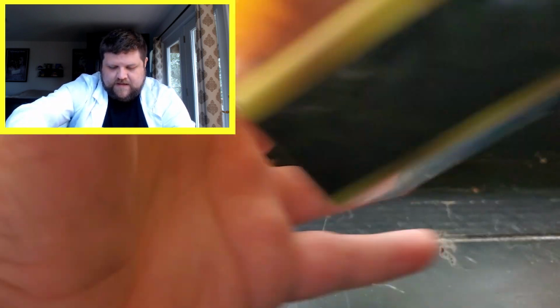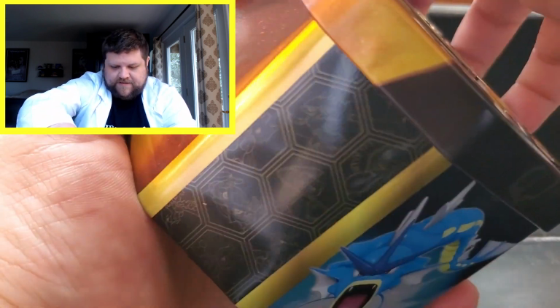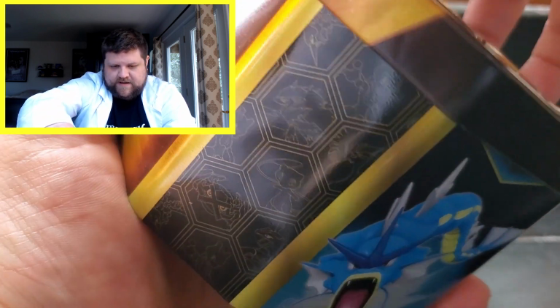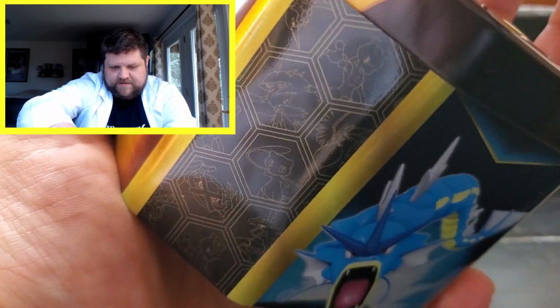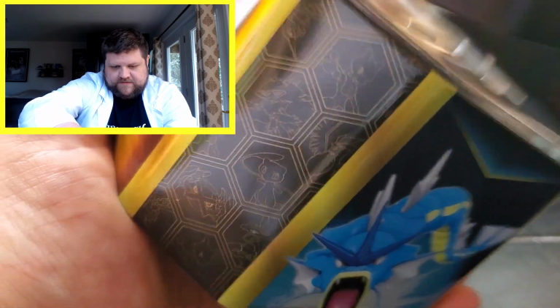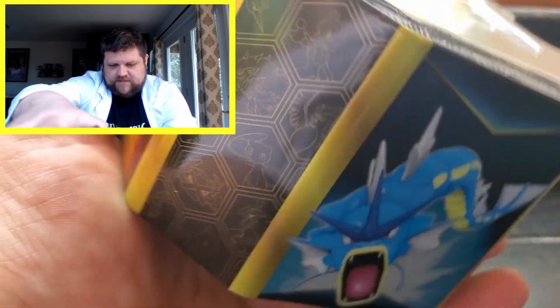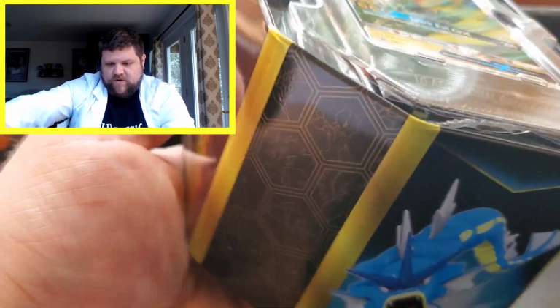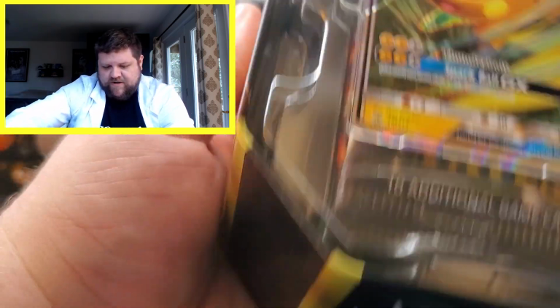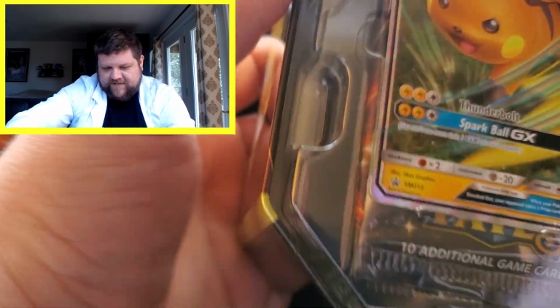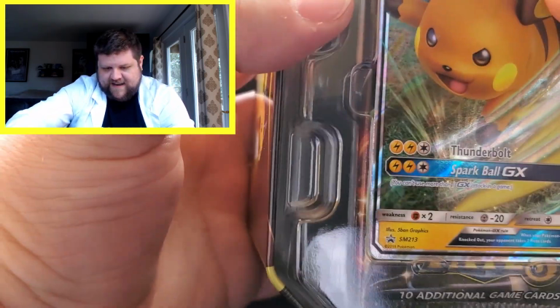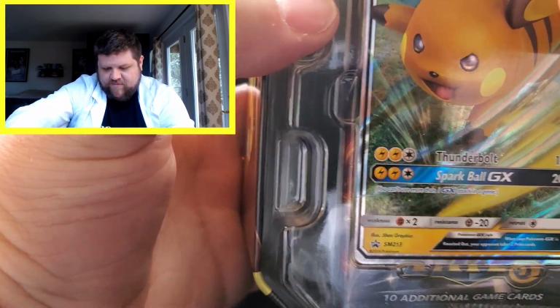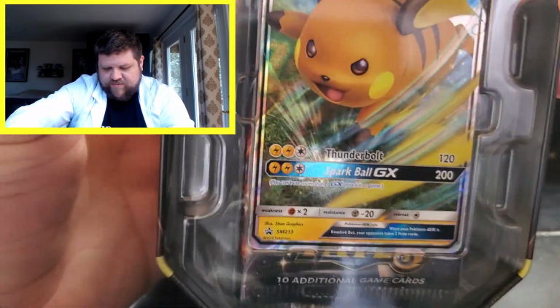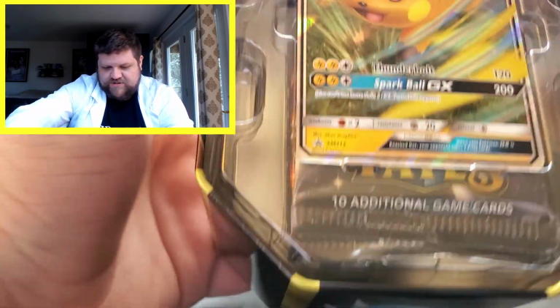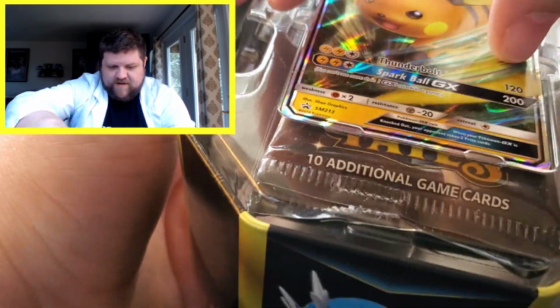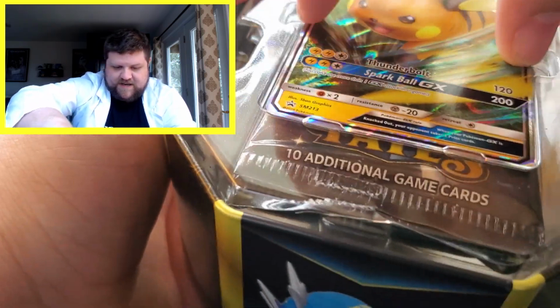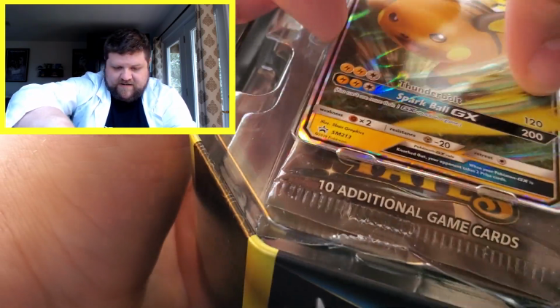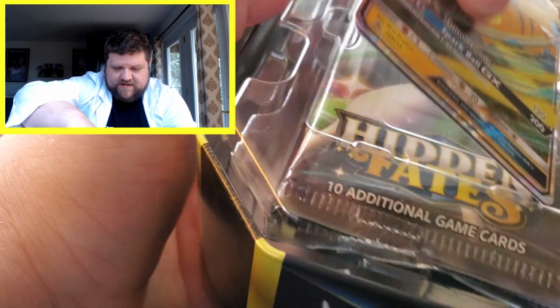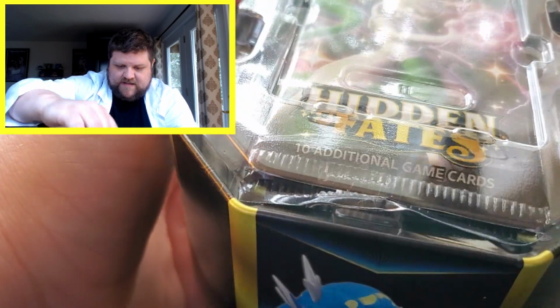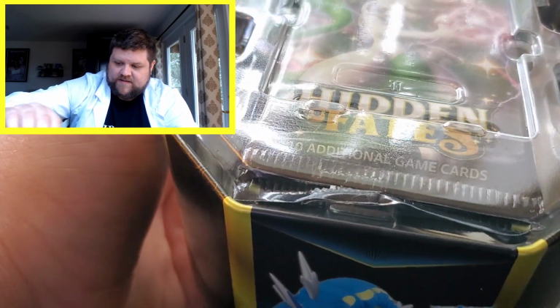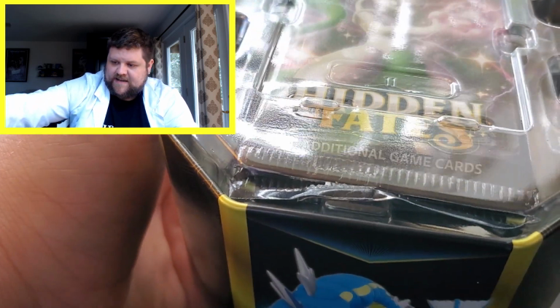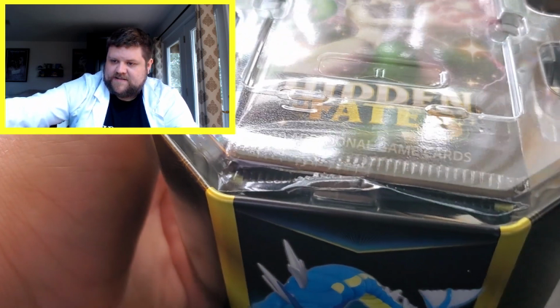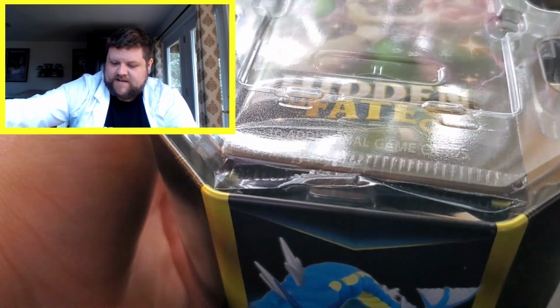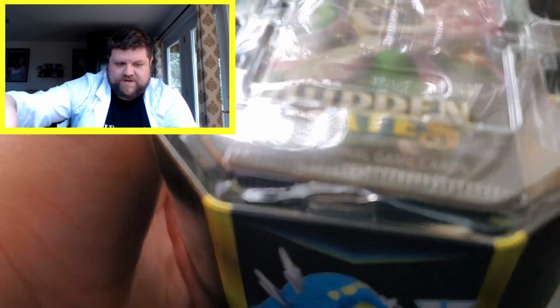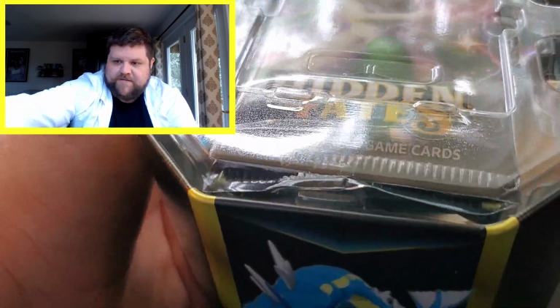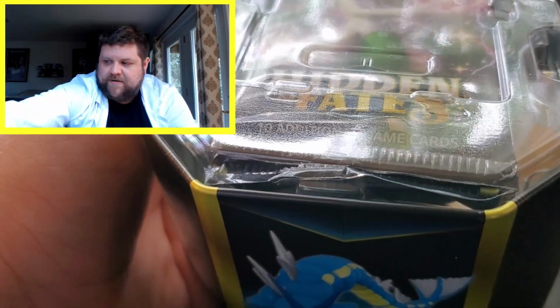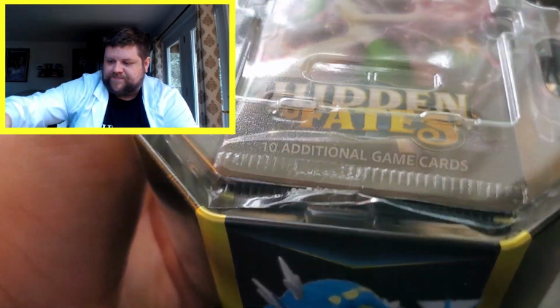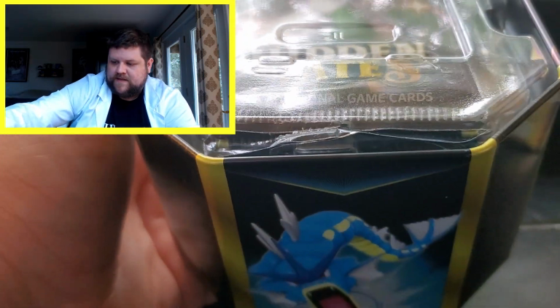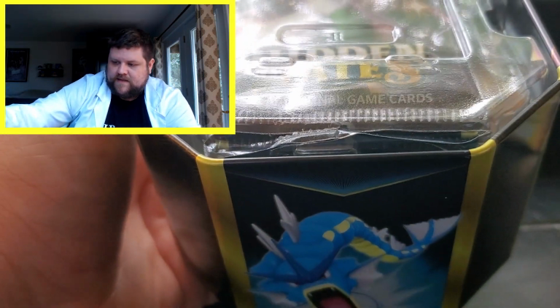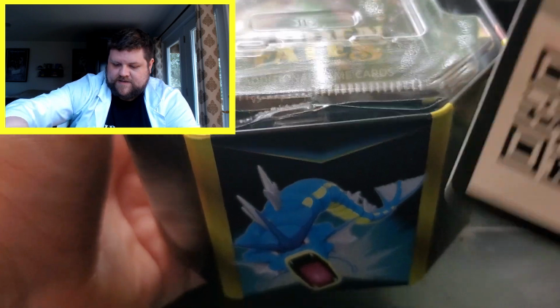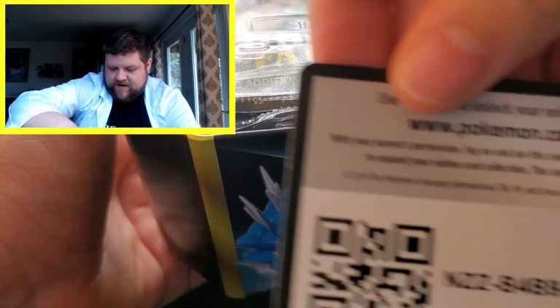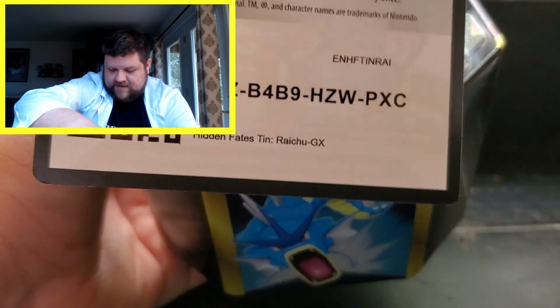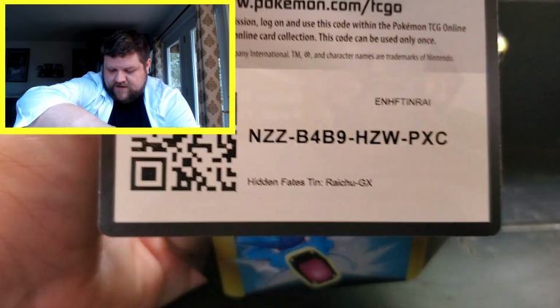Here we go. Look at that — a Raichu promo just sitting right on top there. Let's go ahead and take him out. We'll put him up here for now. There's your code card.